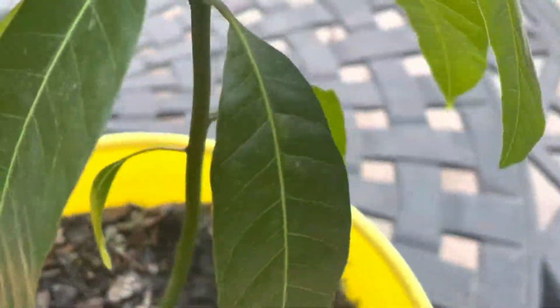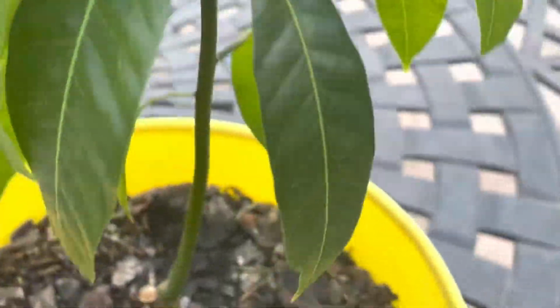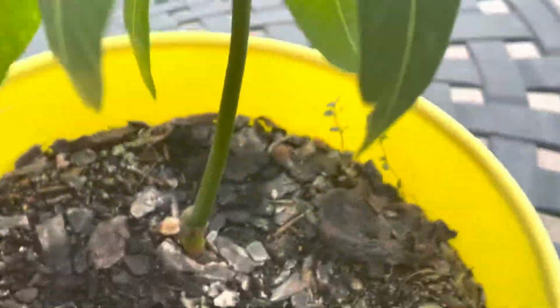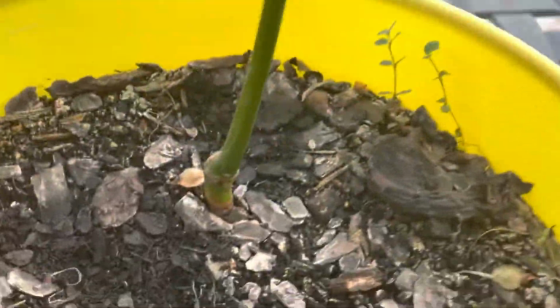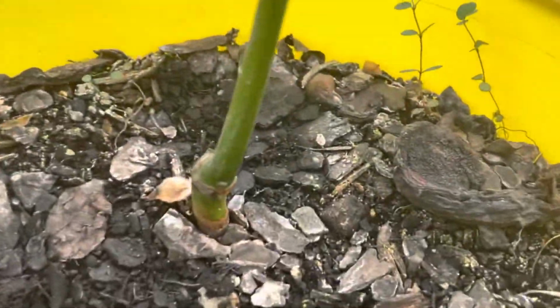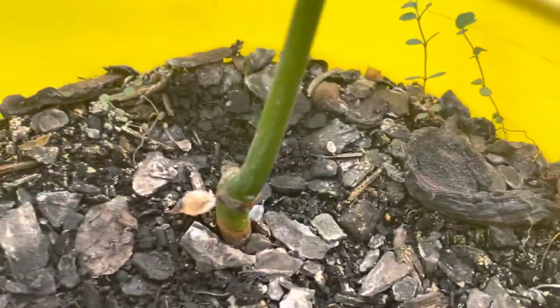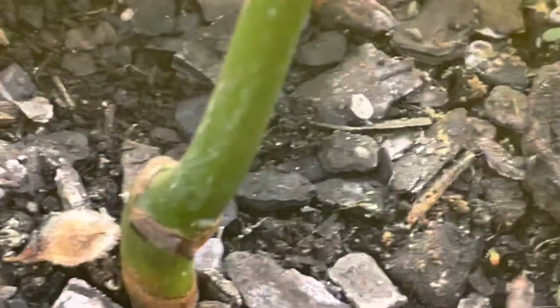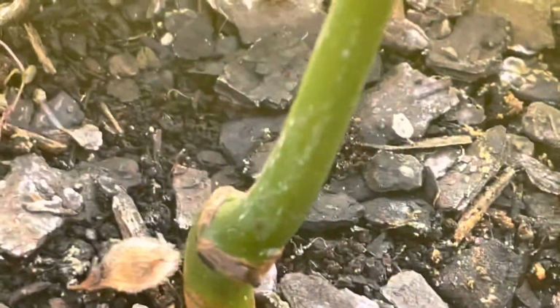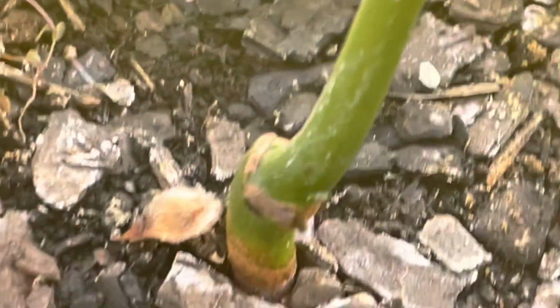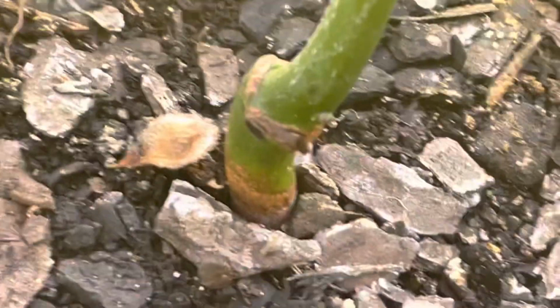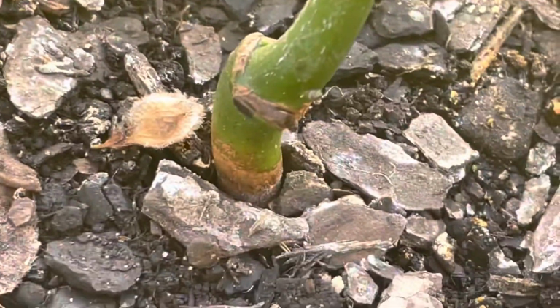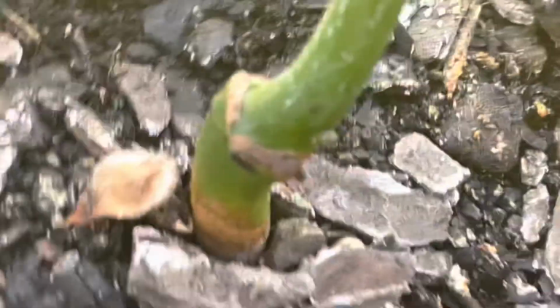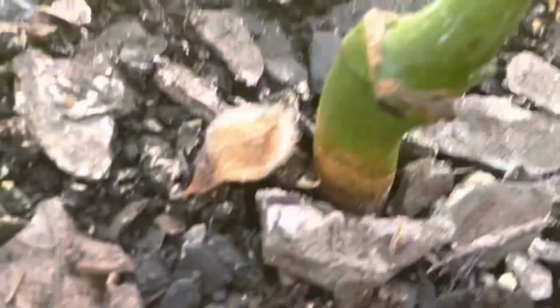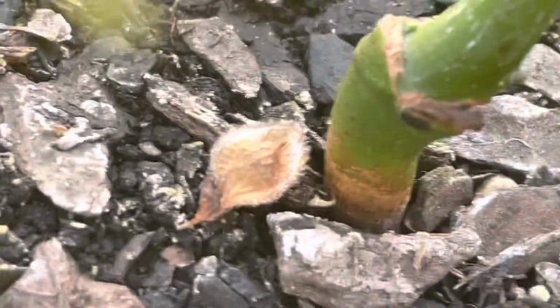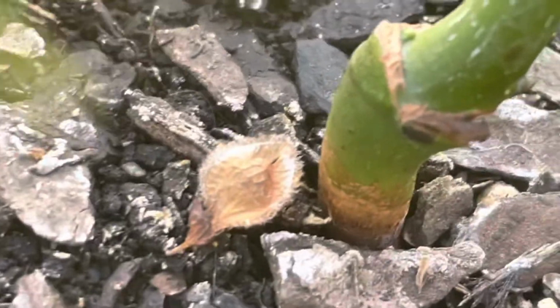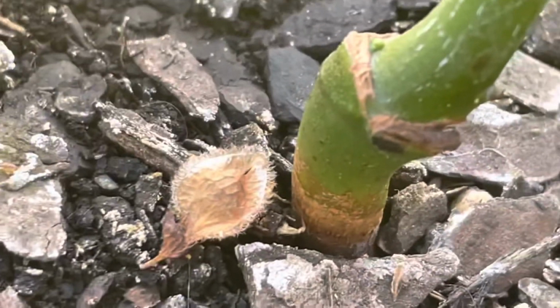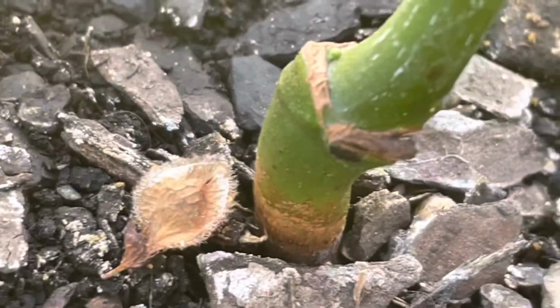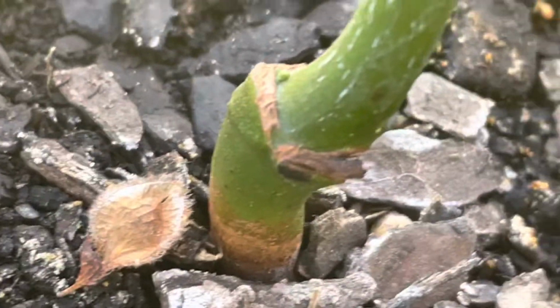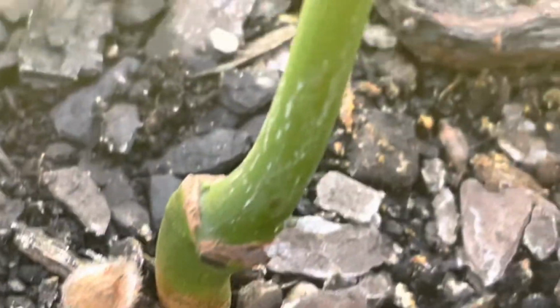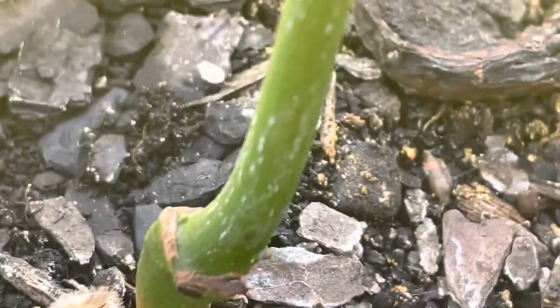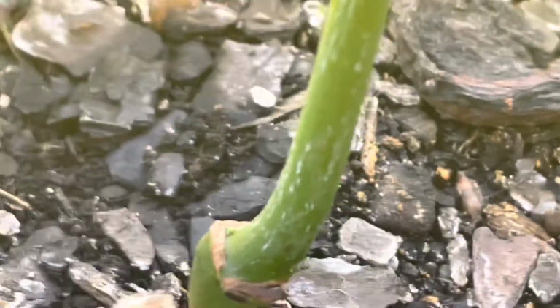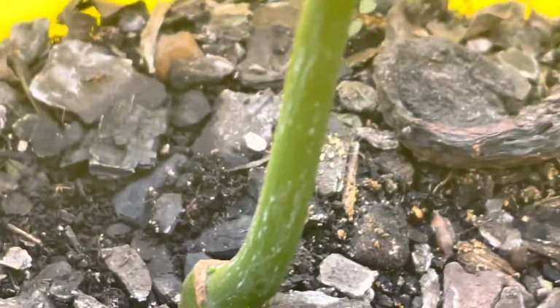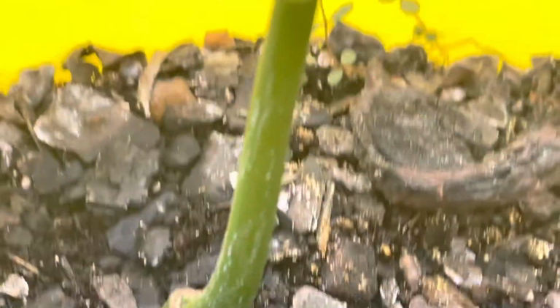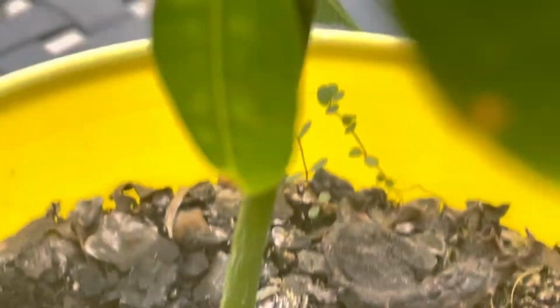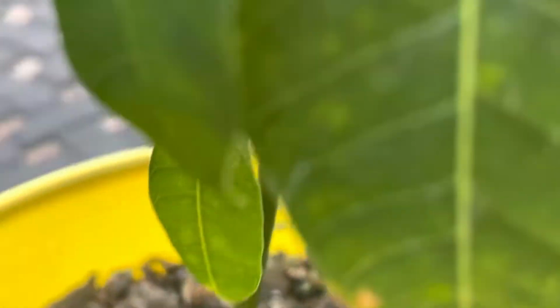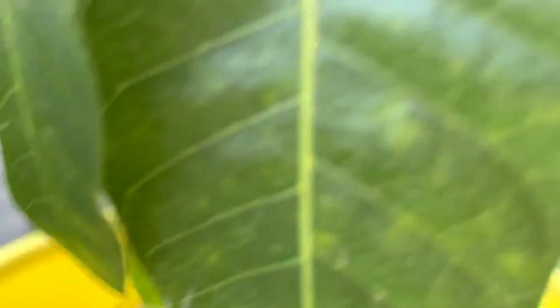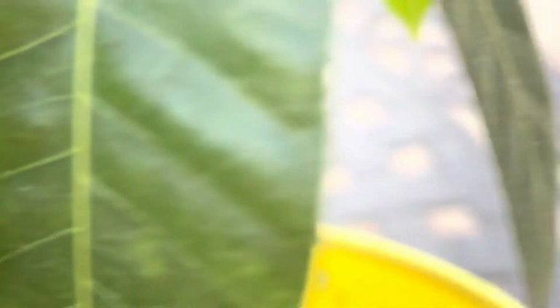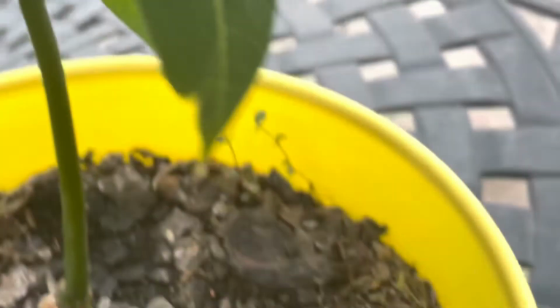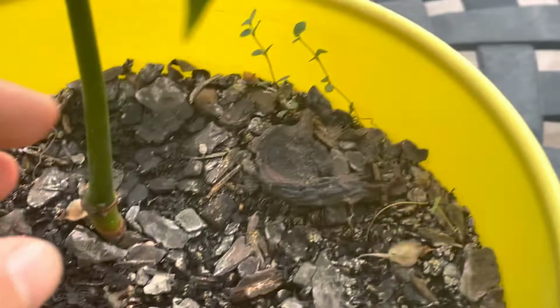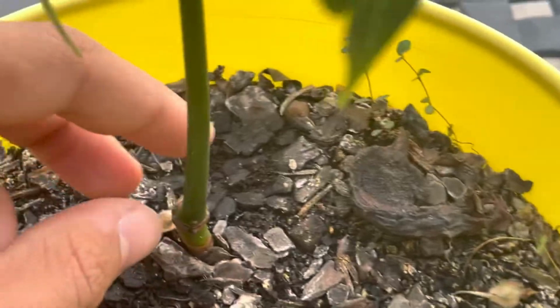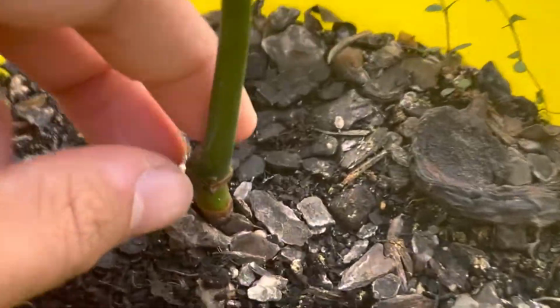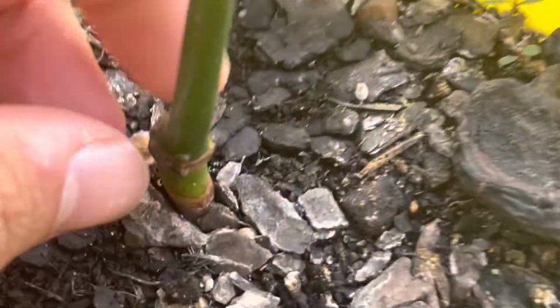The stem is starting to get some wood on it down there. See that wood? That's wood starting to form — you can see it there too, a little bit. It's starting to get a woody stem just starting to form.